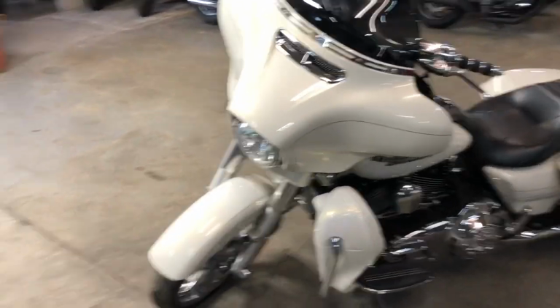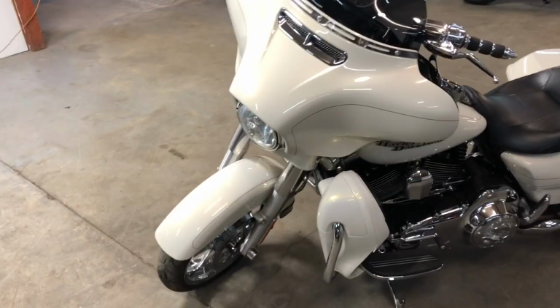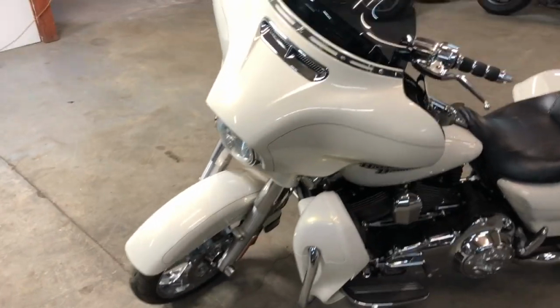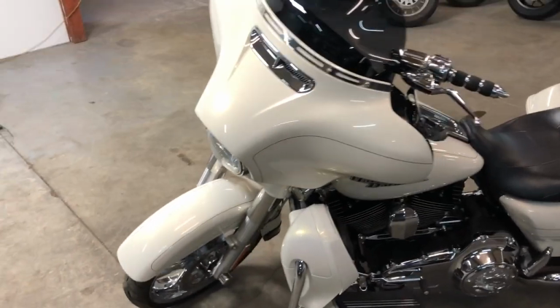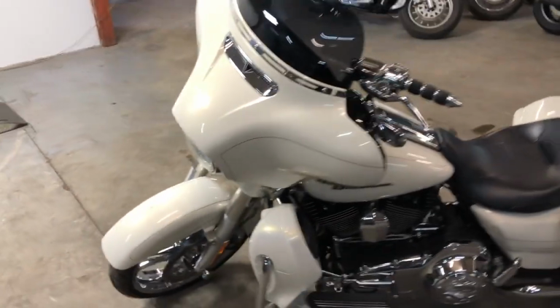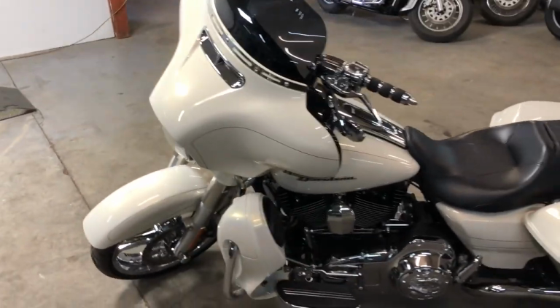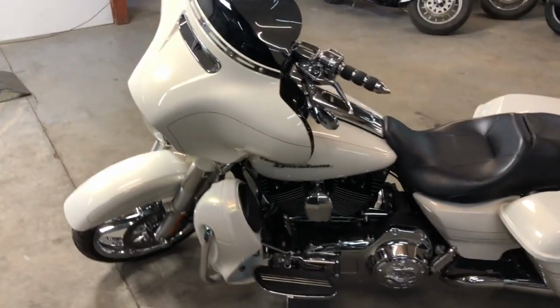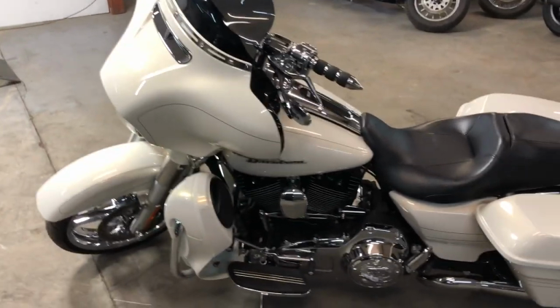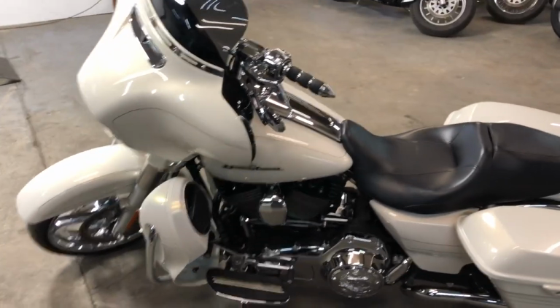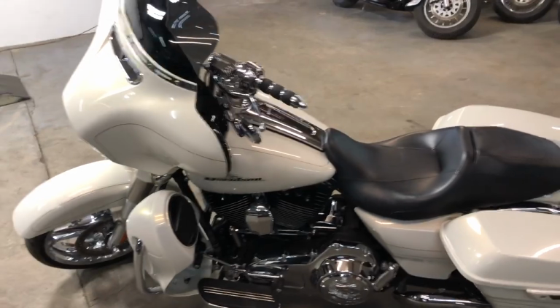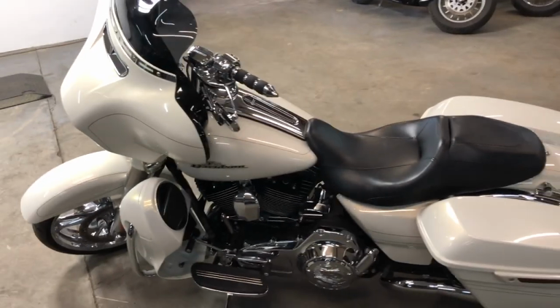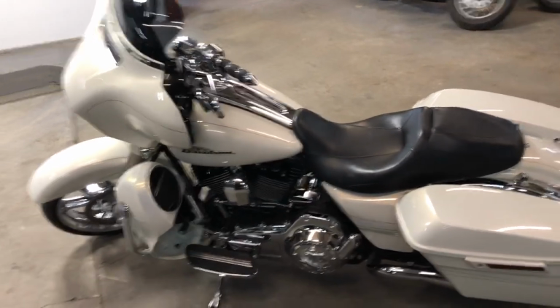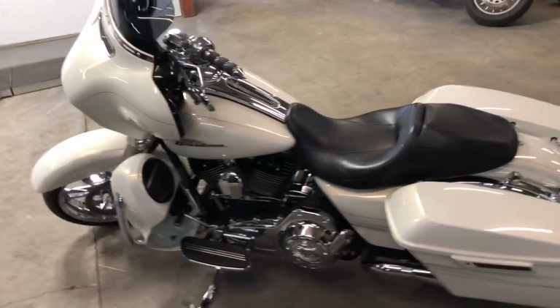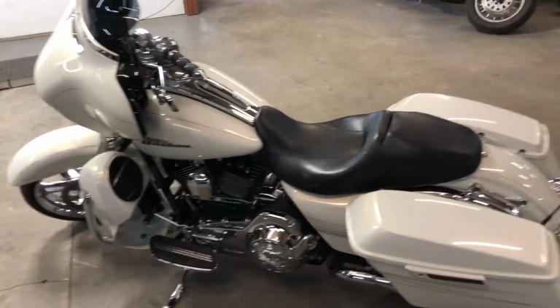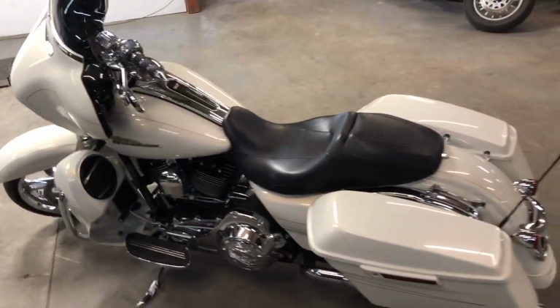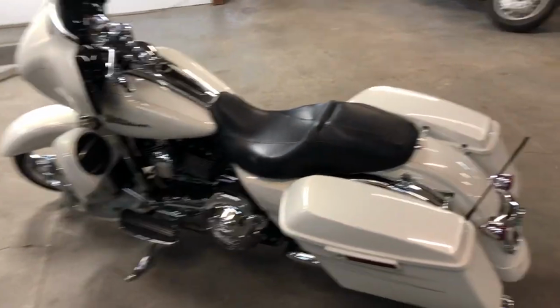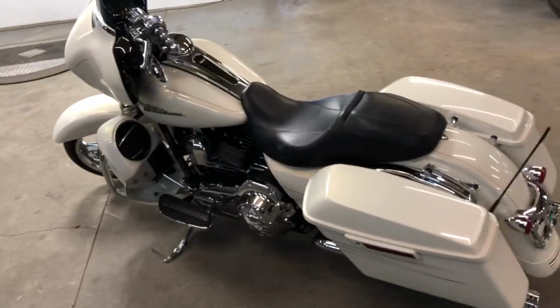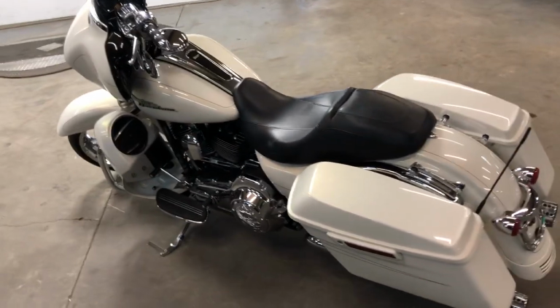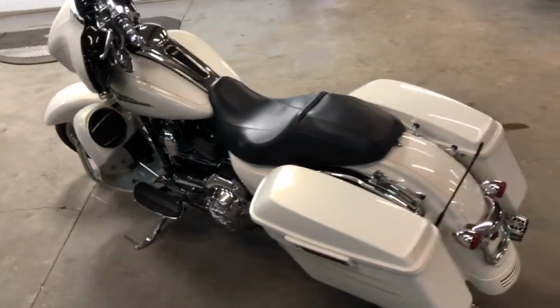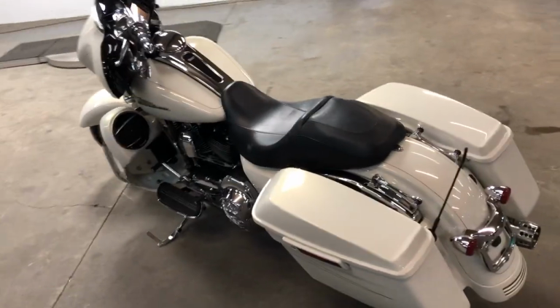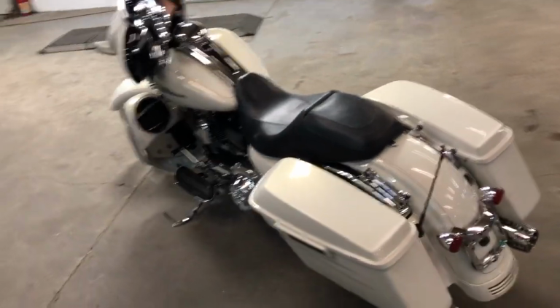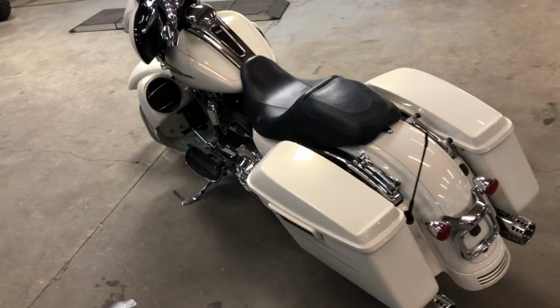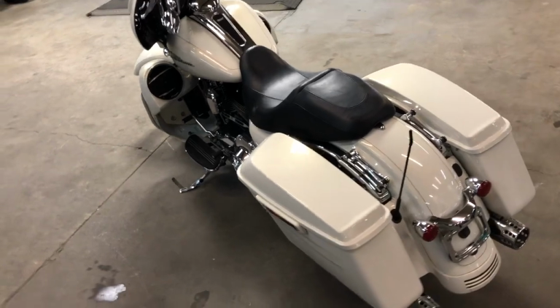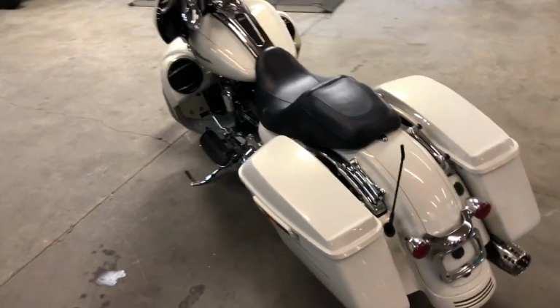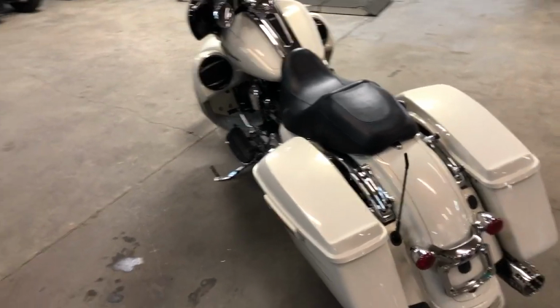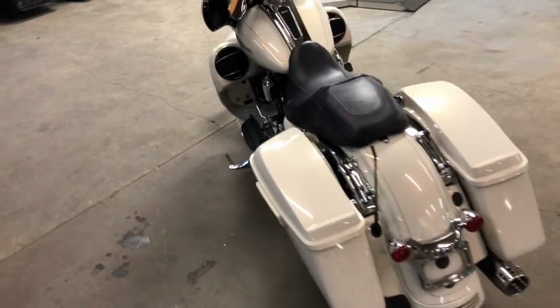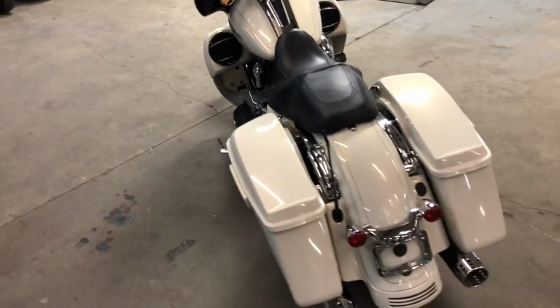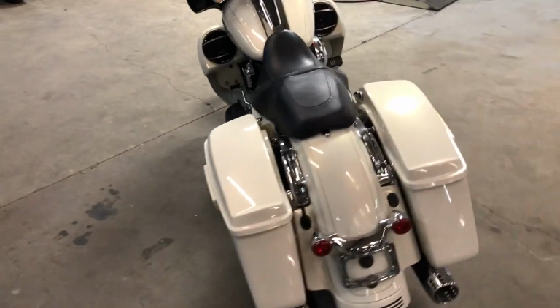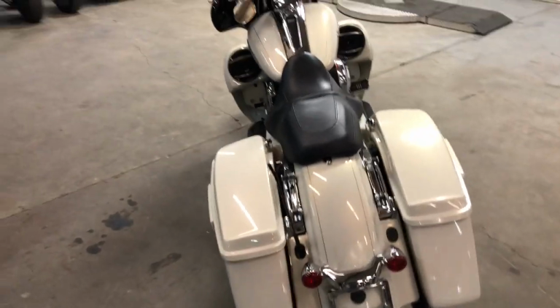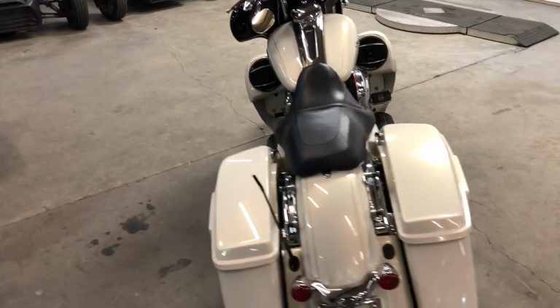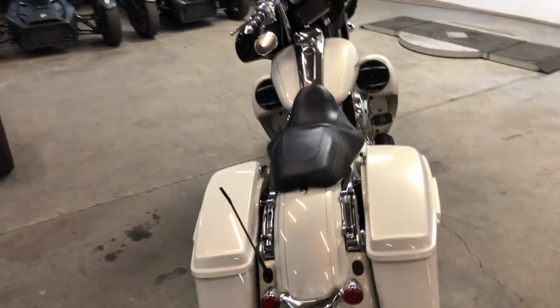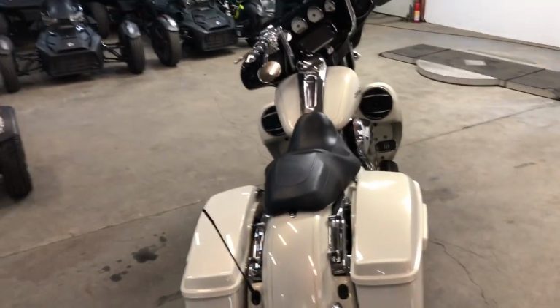It's got a few flaws in the paint — if you check out the pictures we'll show you those. But it's got a chrome front wheel, oversized LED screen with navigation, speakers in the lowers, highway pegs, and RC exhaust.